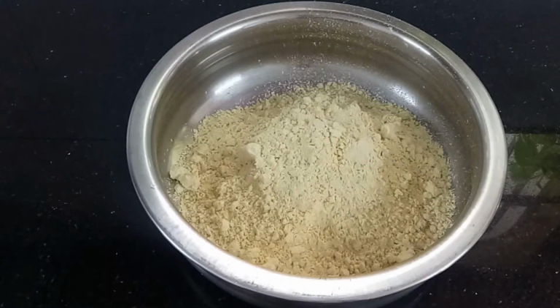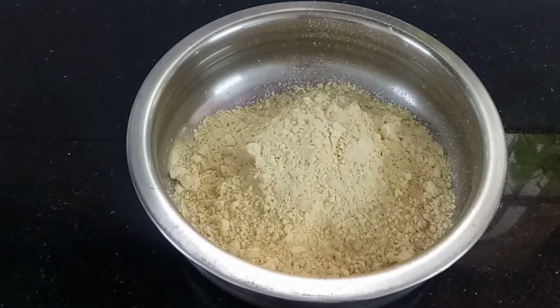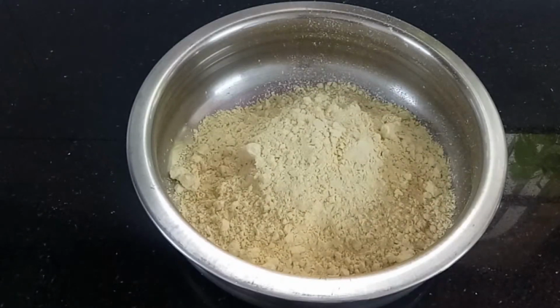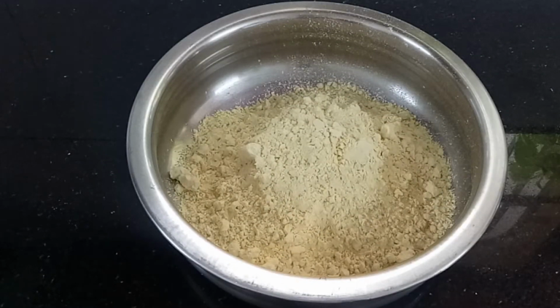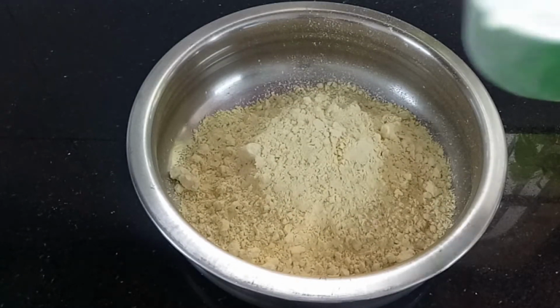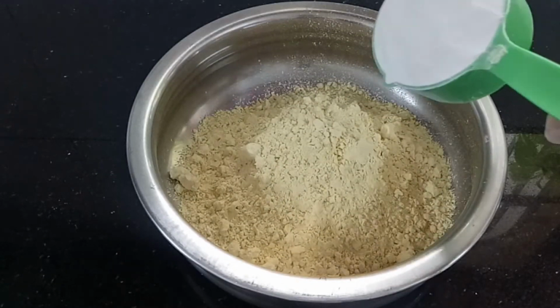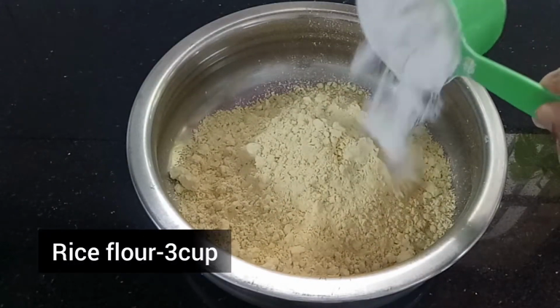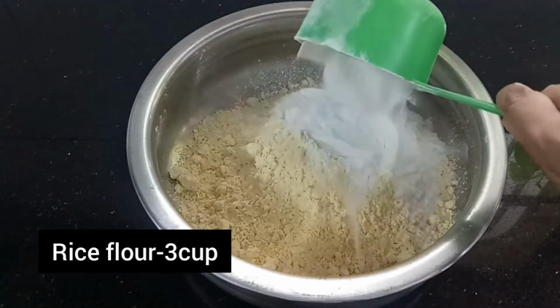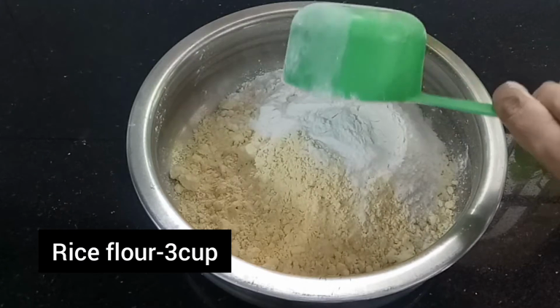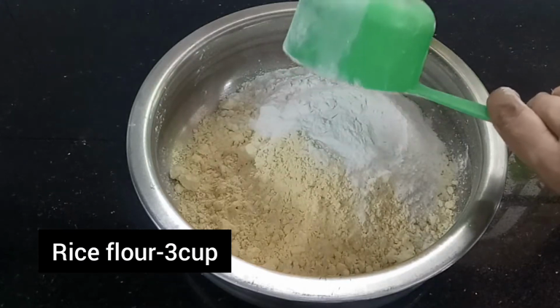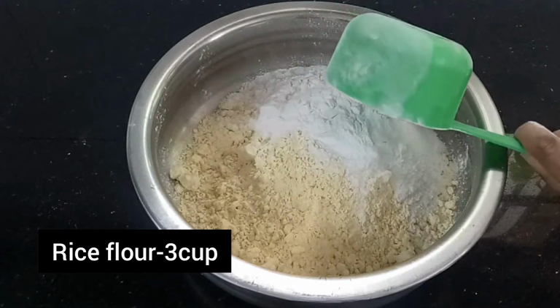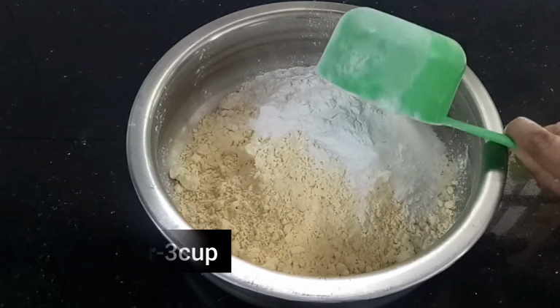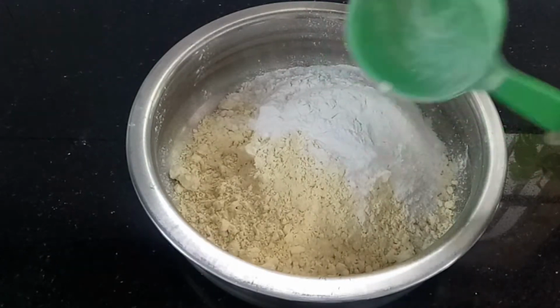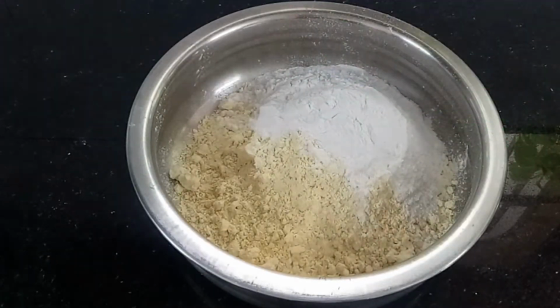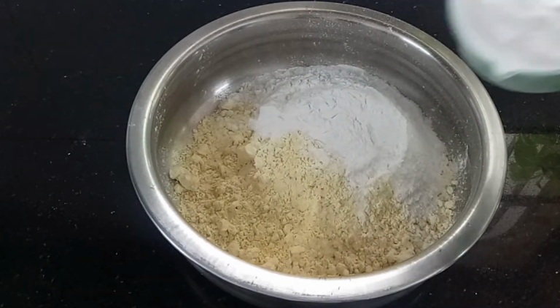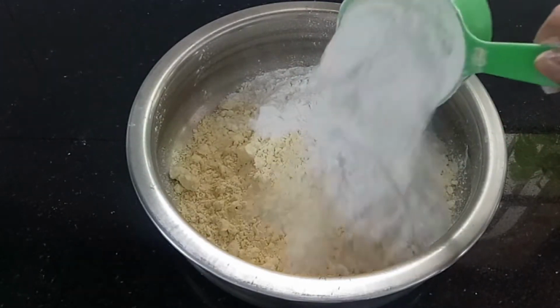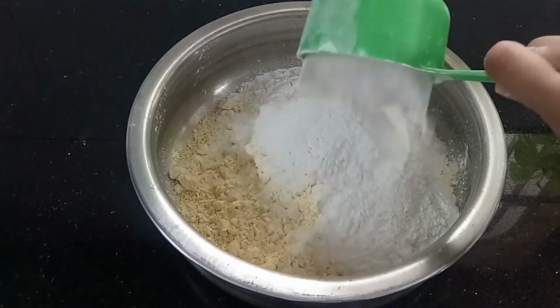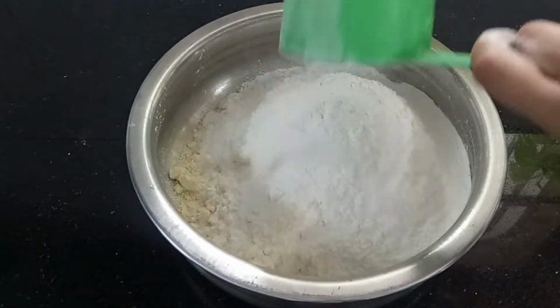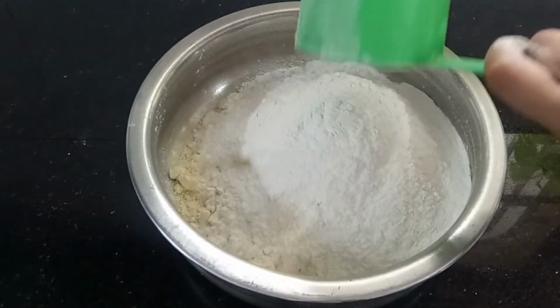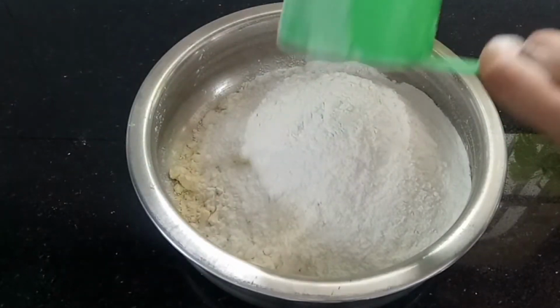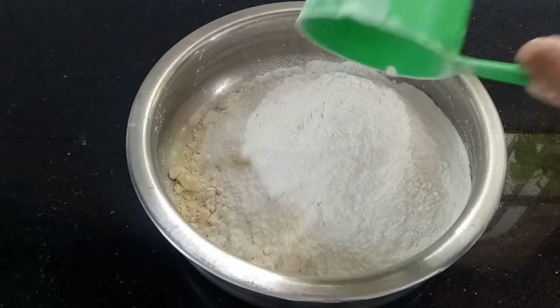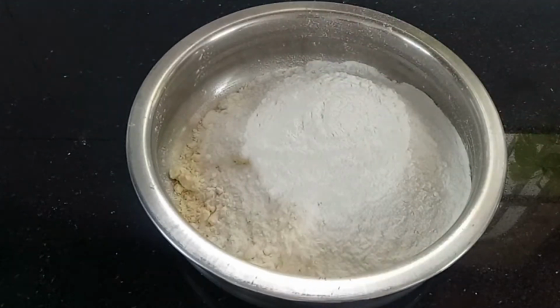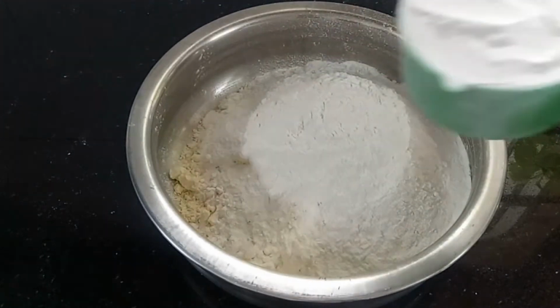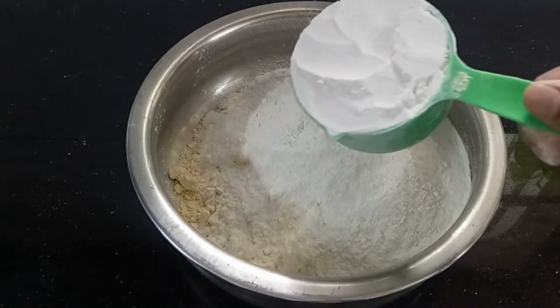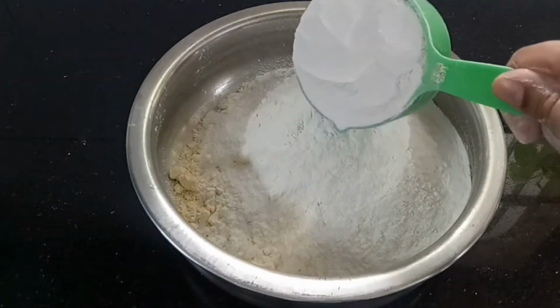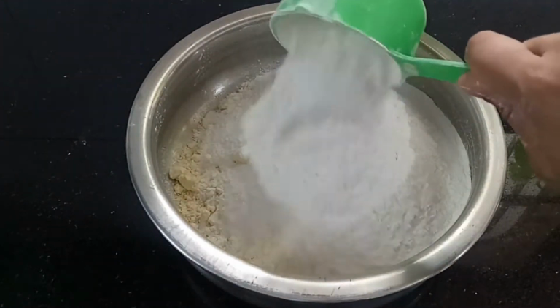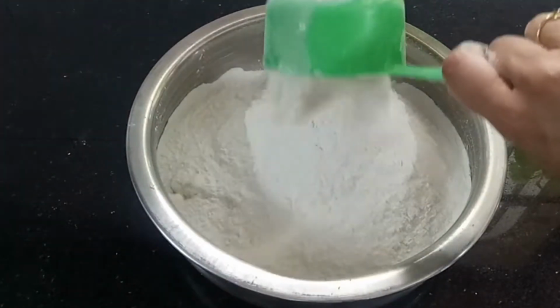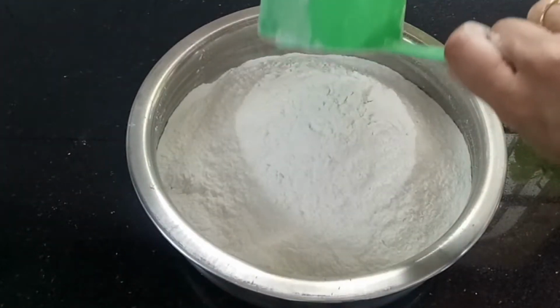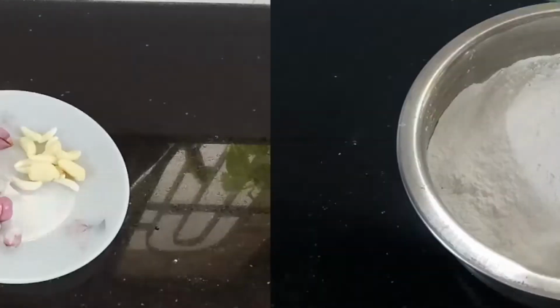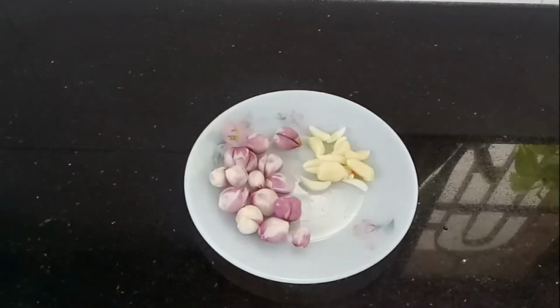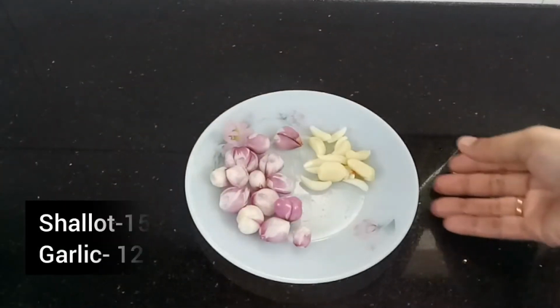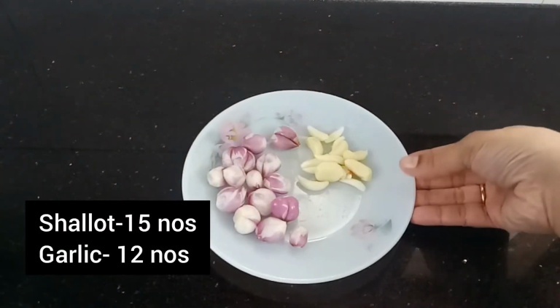Now, let's cut this into the shape. We'll try to mix it into a fine paste.